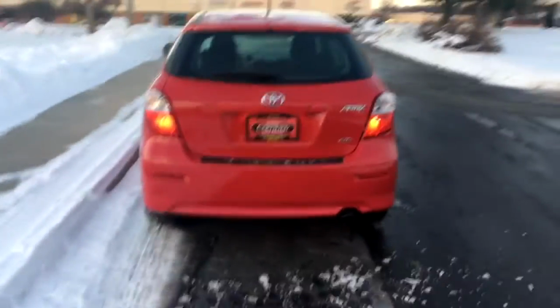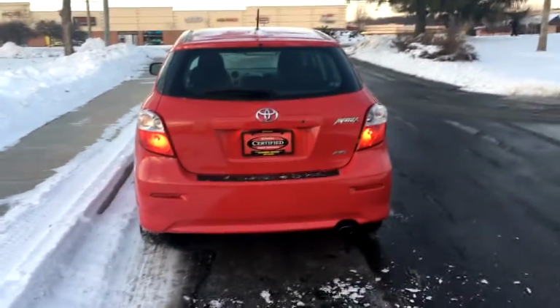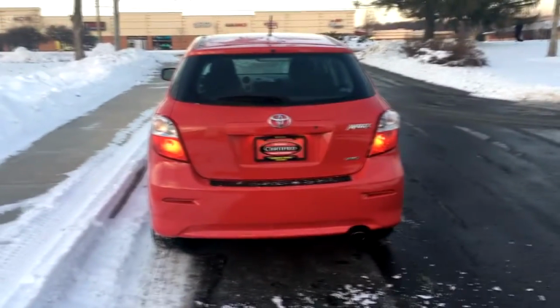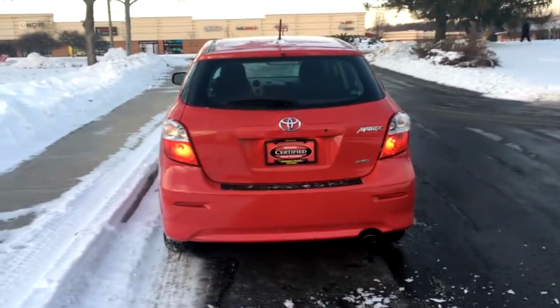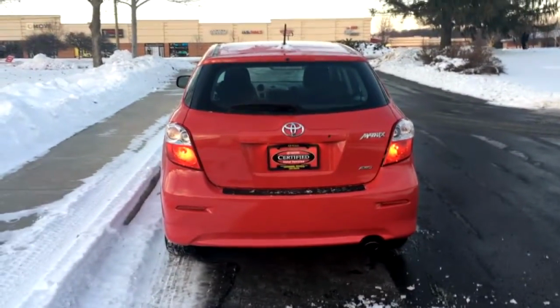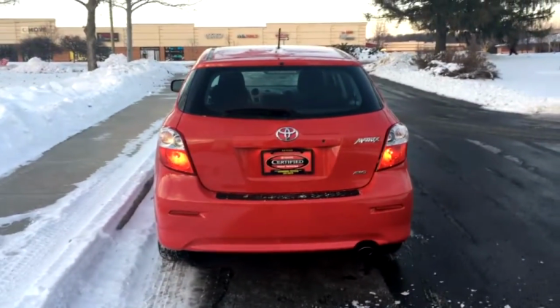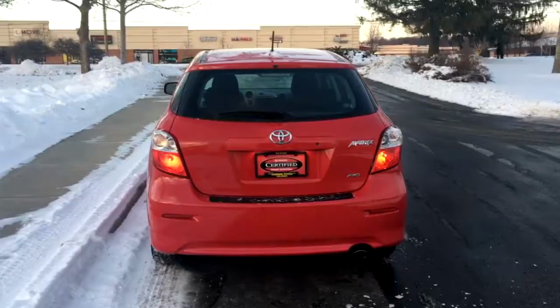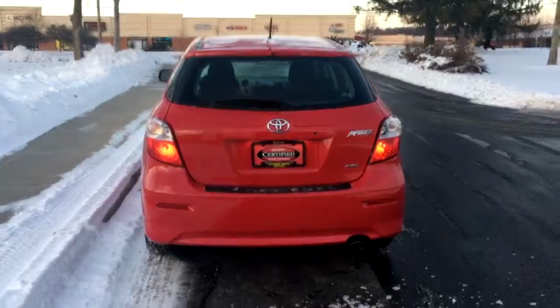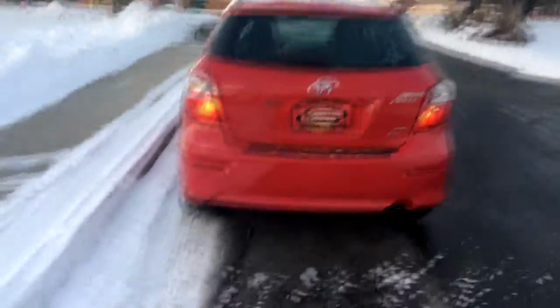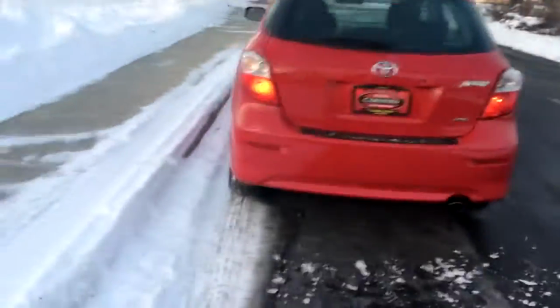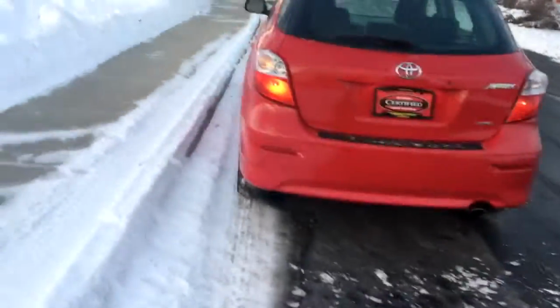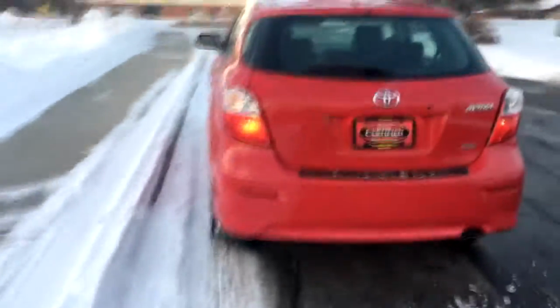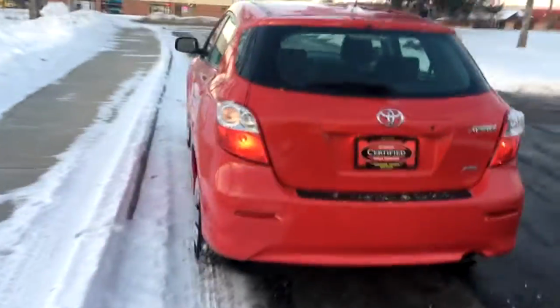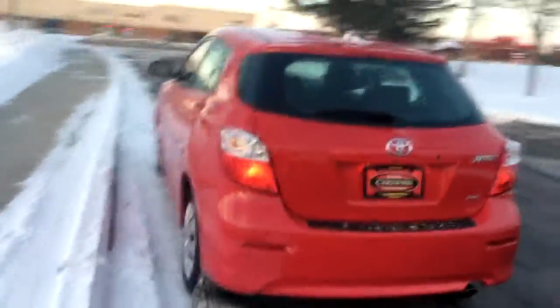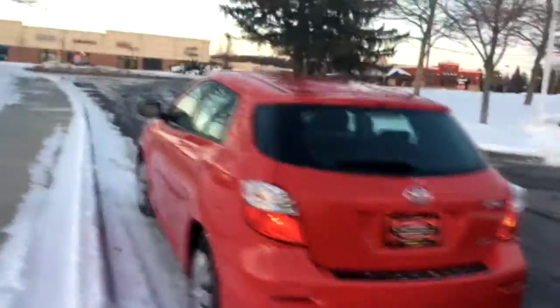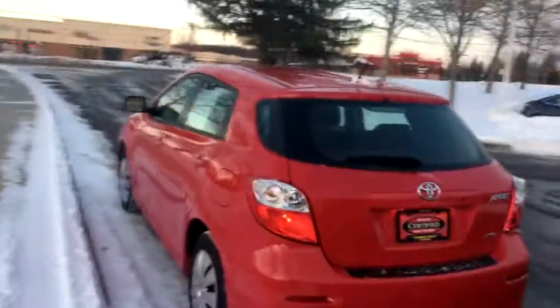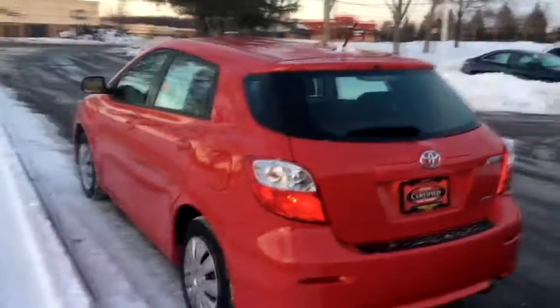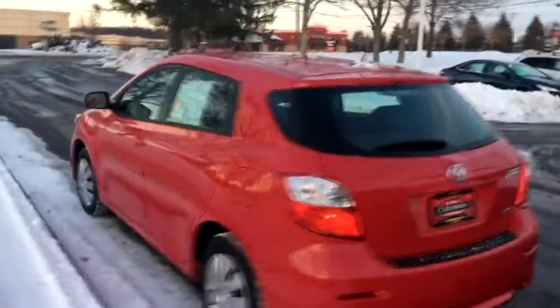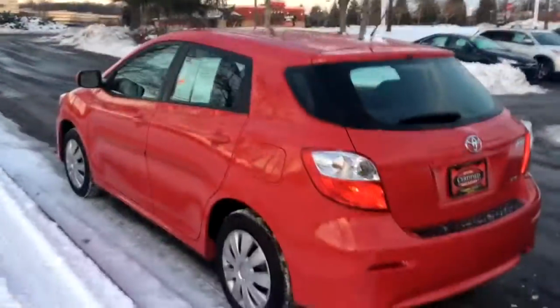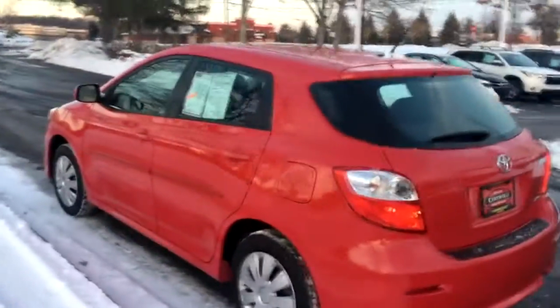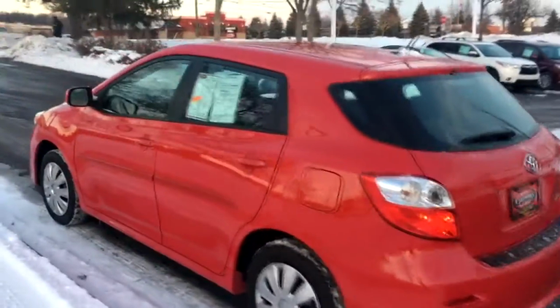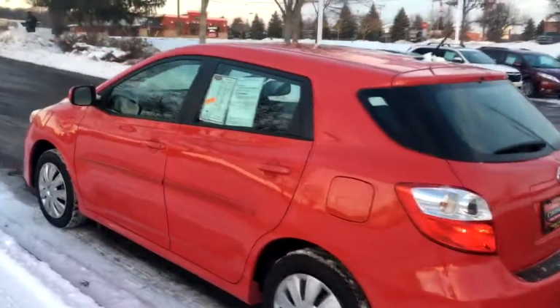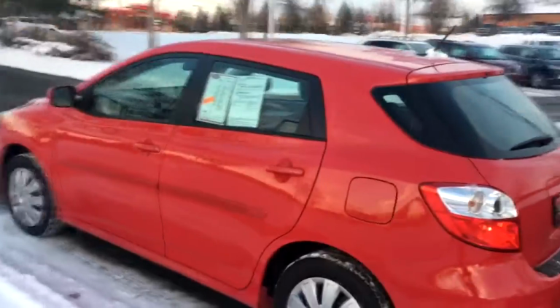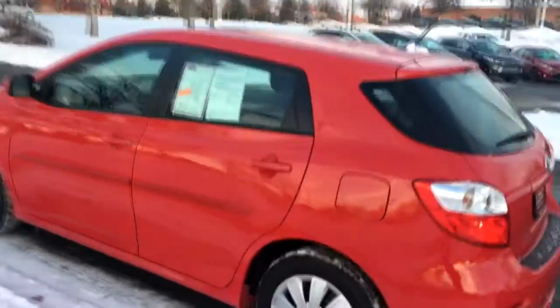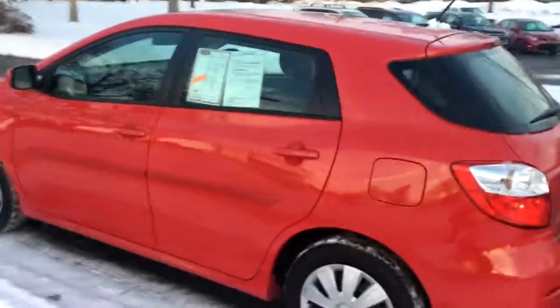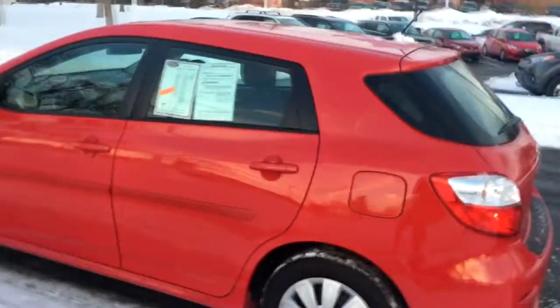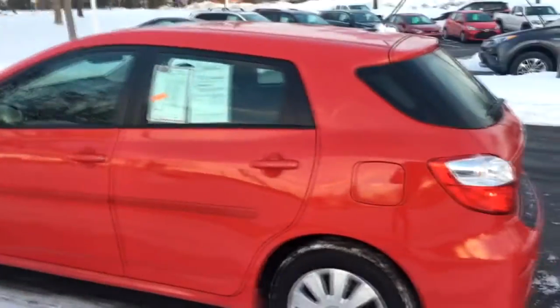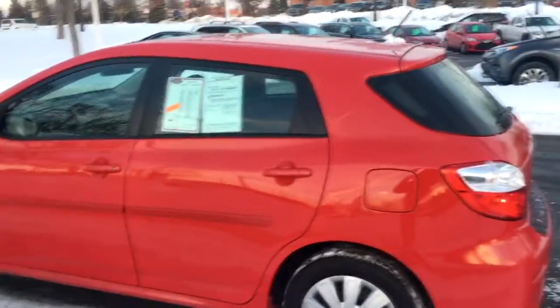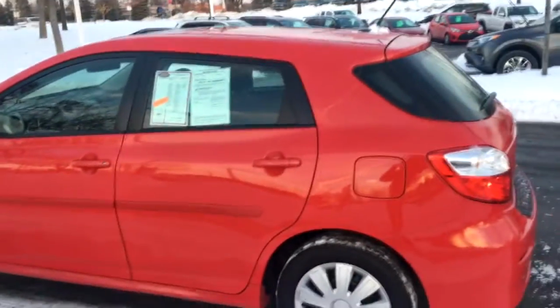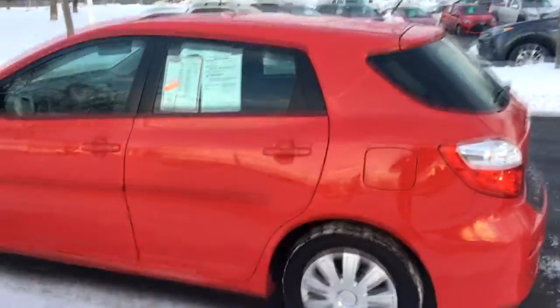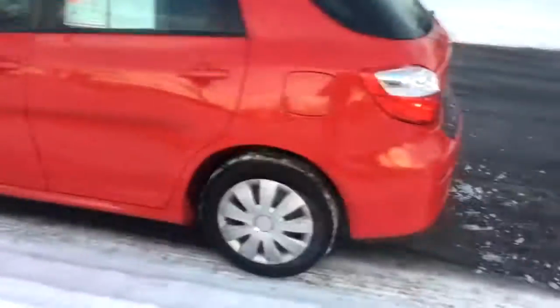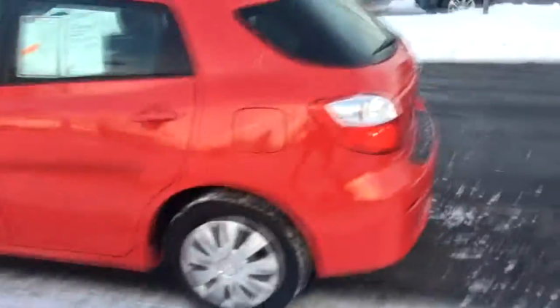This is one of the most reliable vehicles ever made. The Toyota Corolla is the highest resale value of any car. And this is a Matrix, which is just basically a hatchback Corolla.